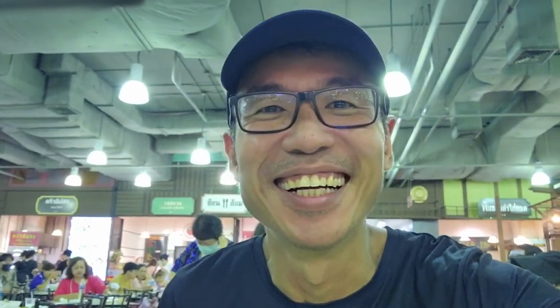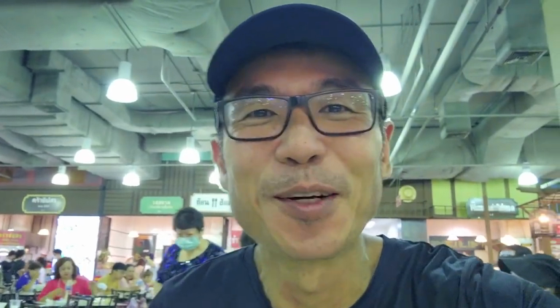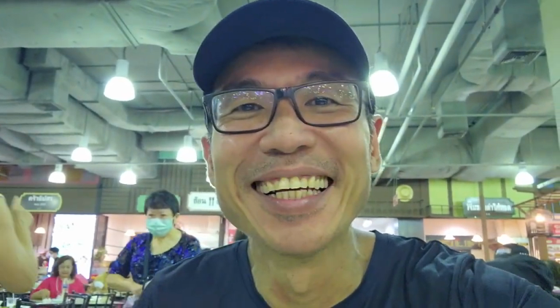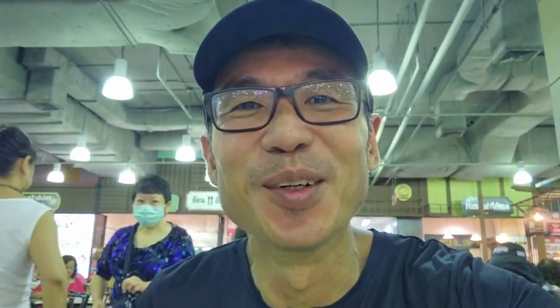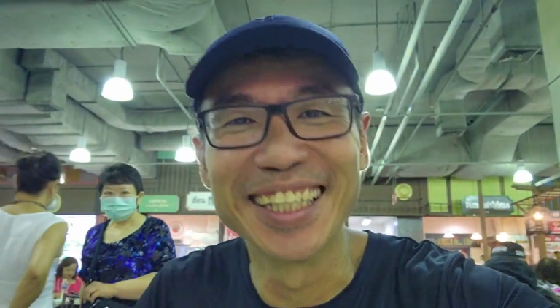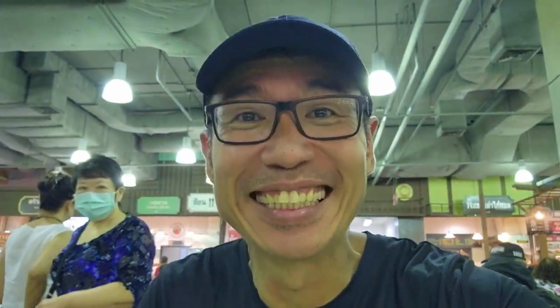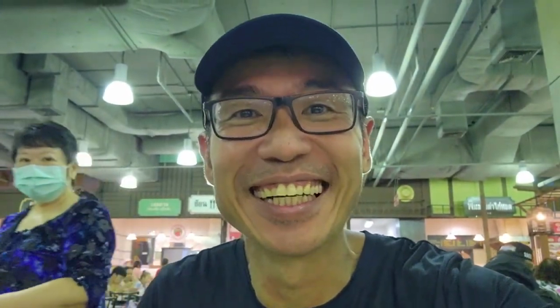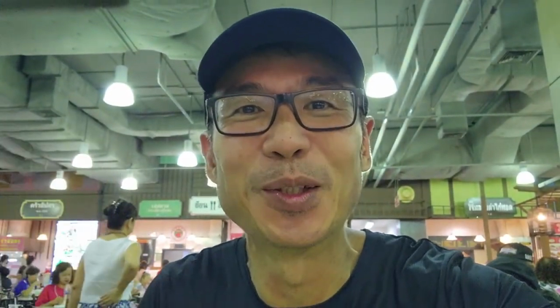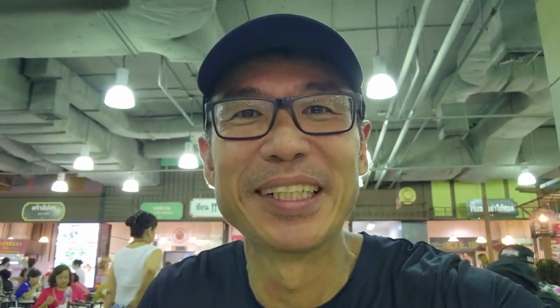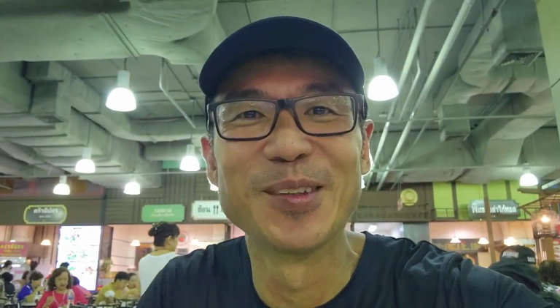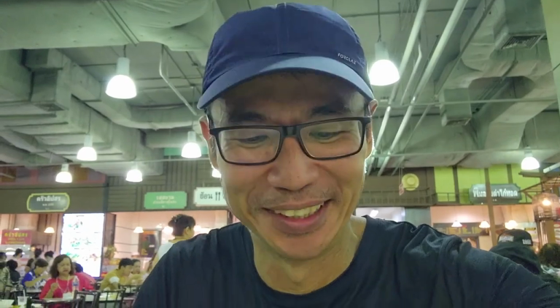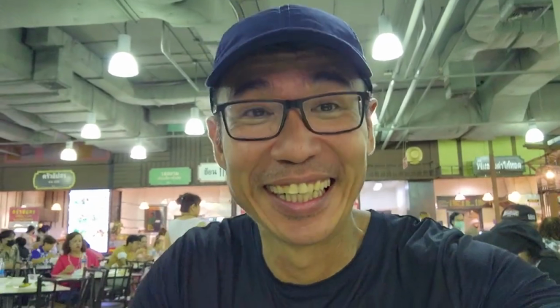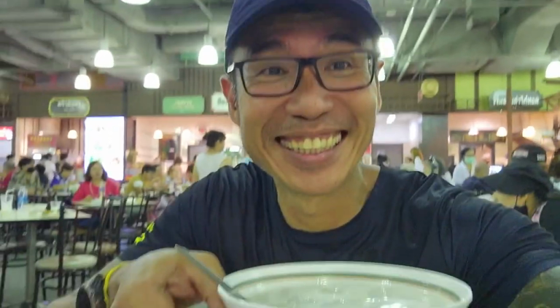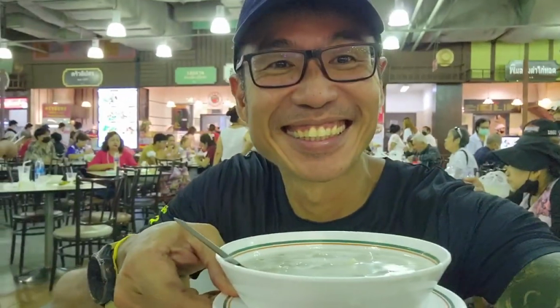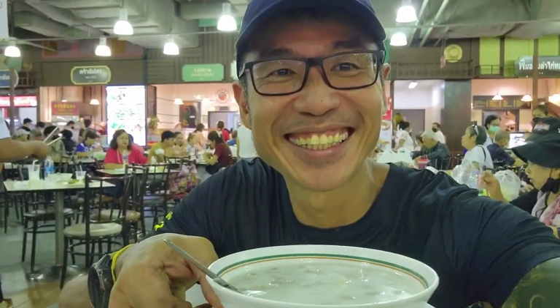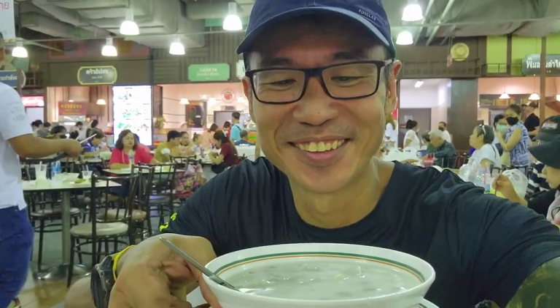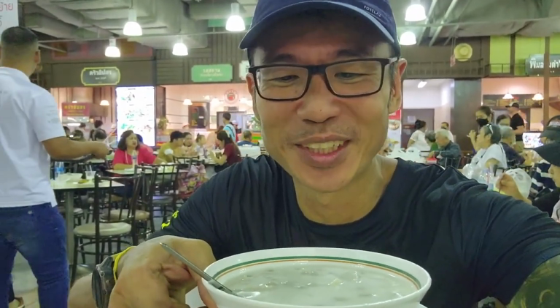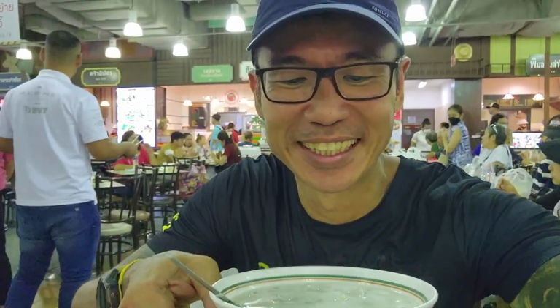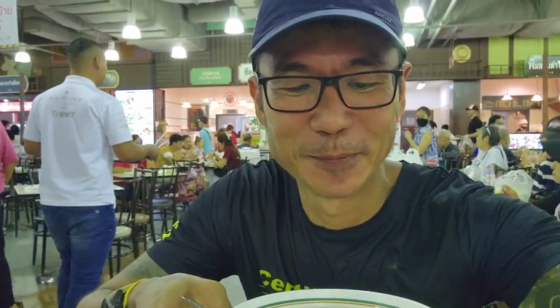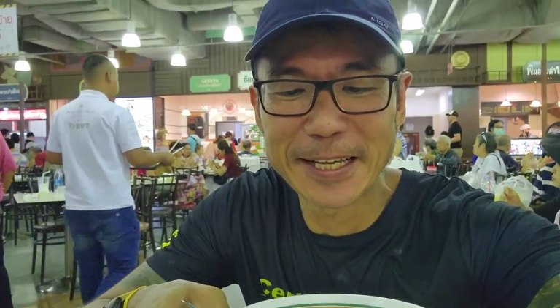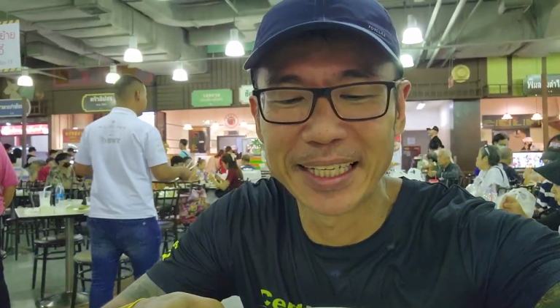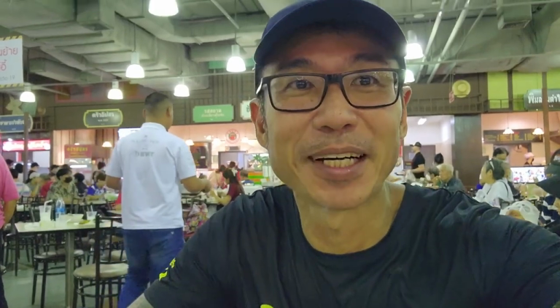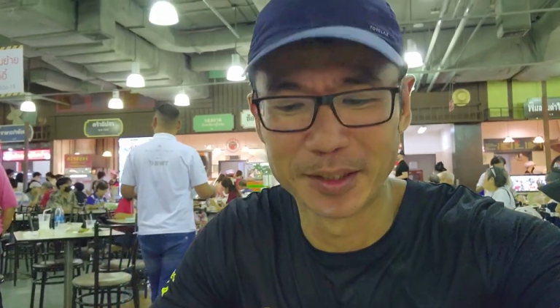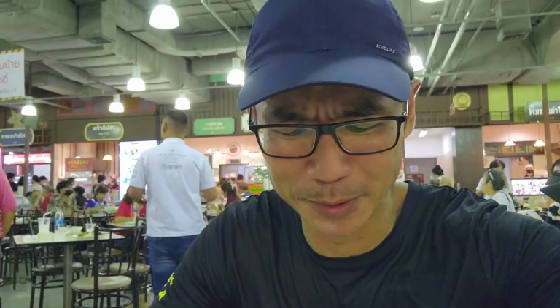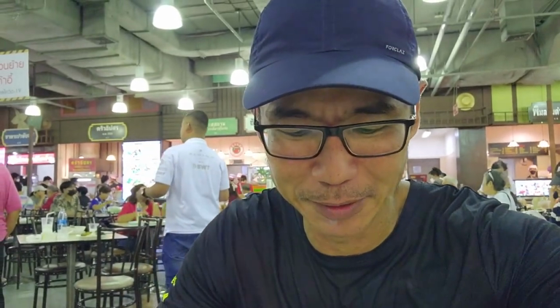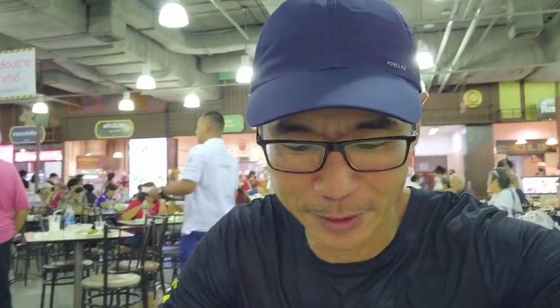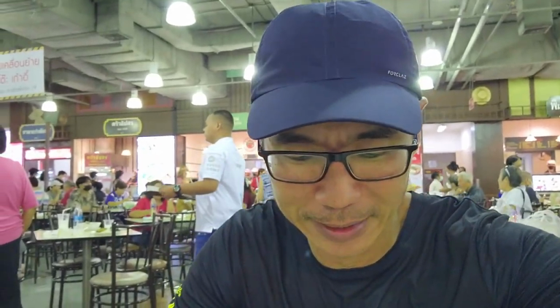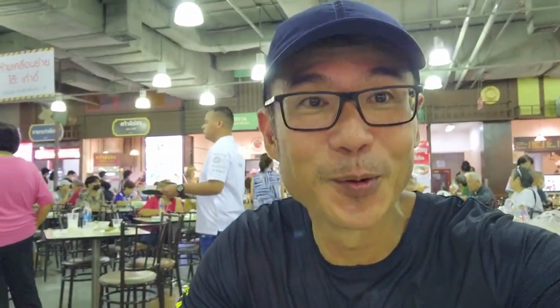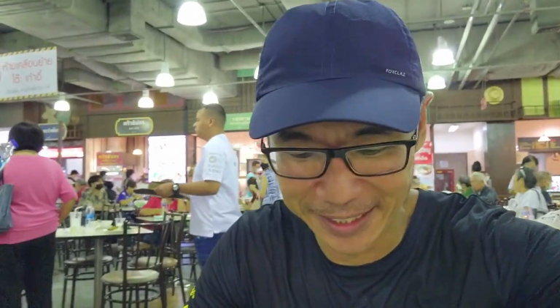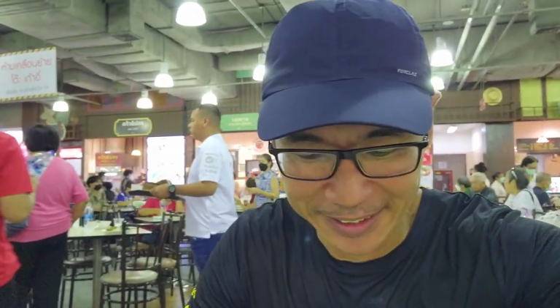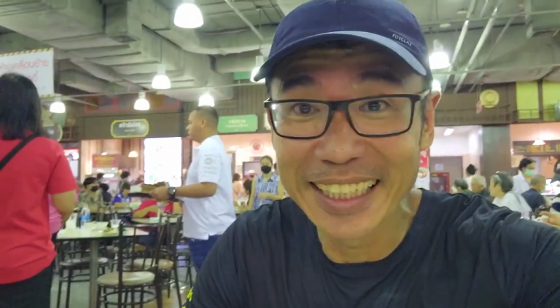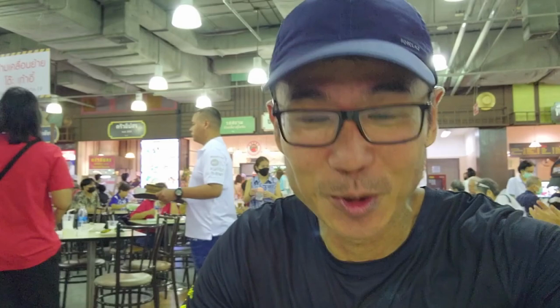A loved one of mine knew that I love the dessert here and told me to come over here. So I have this — it's coconut, we have yam, and some taro, and sago. It's nice and sweet.